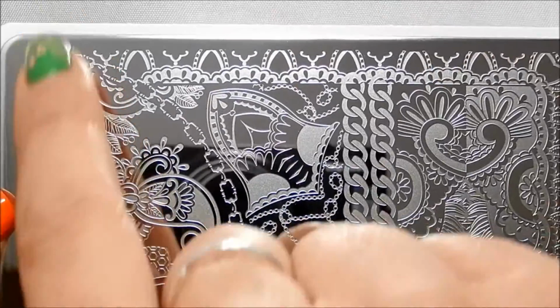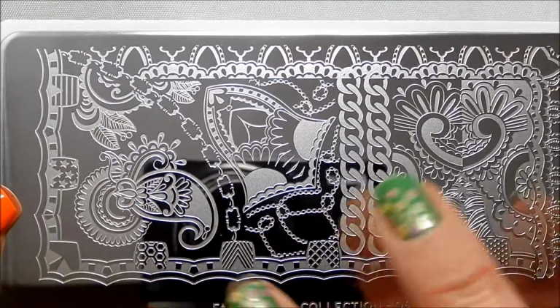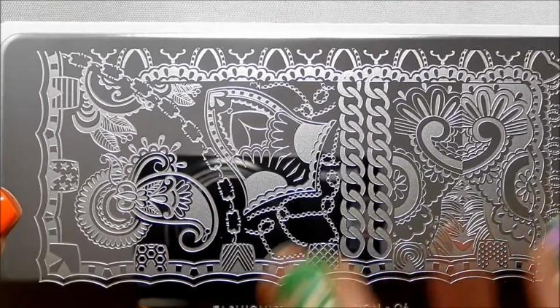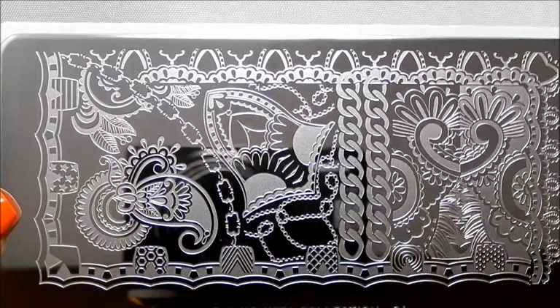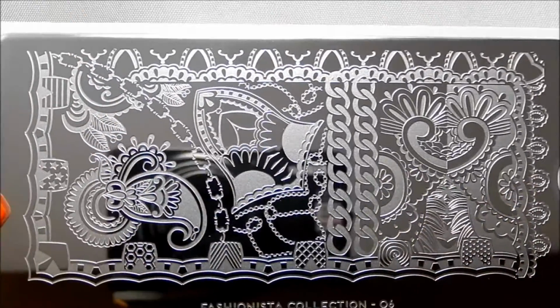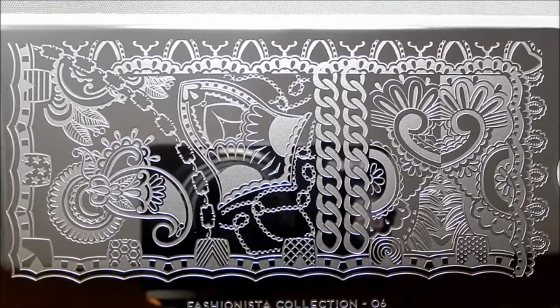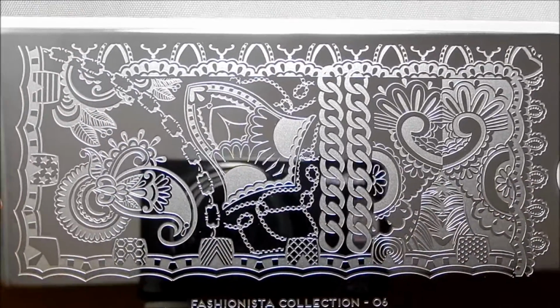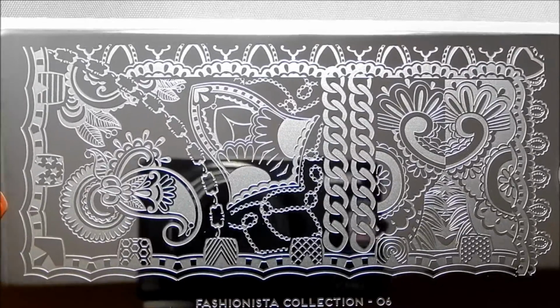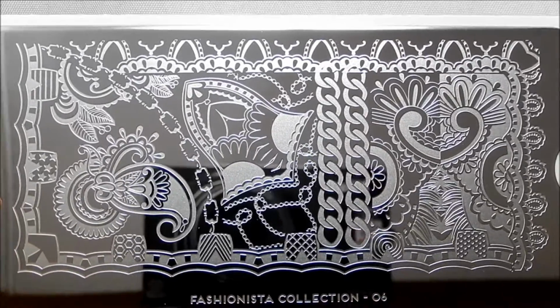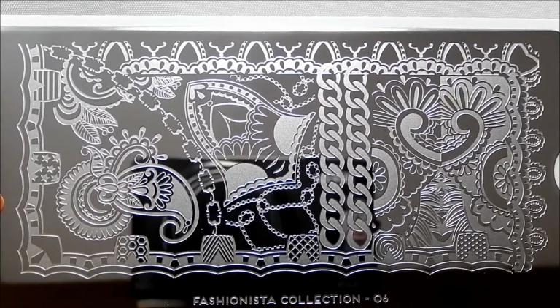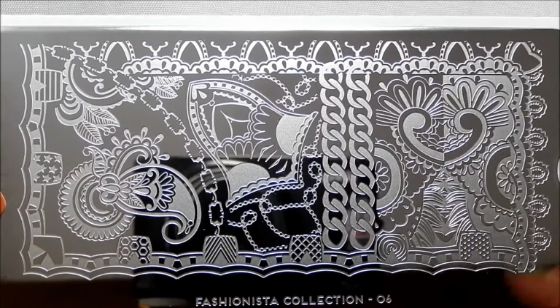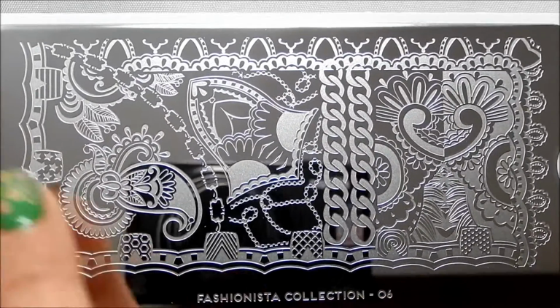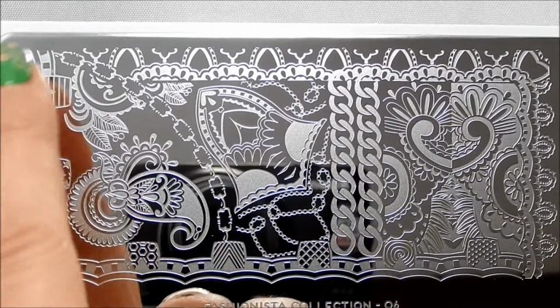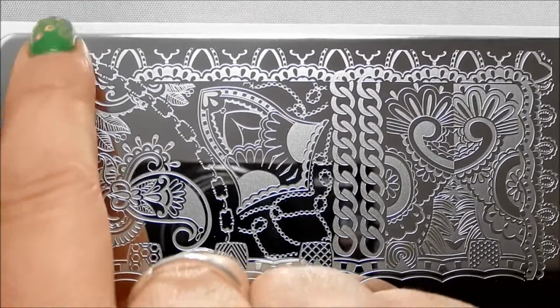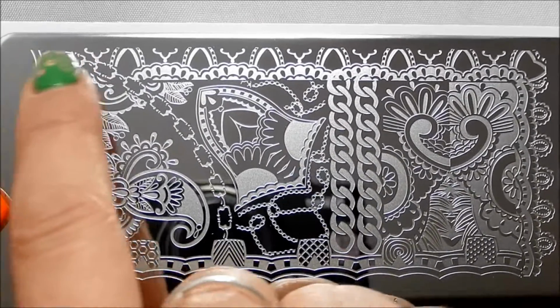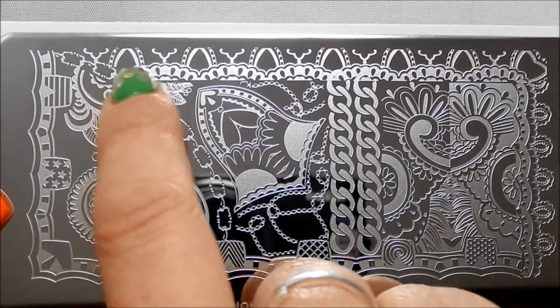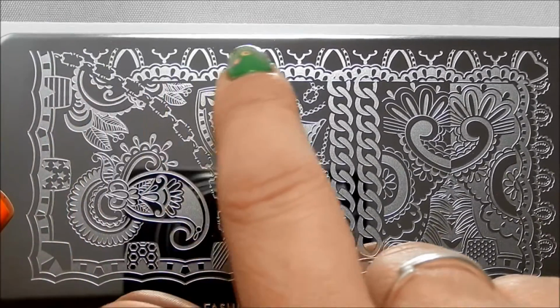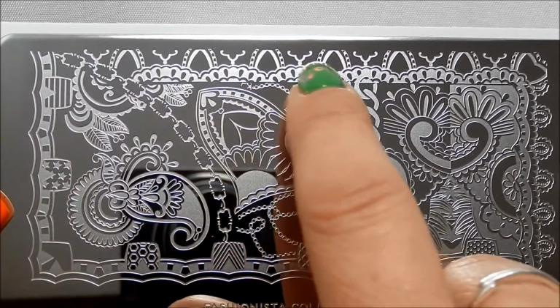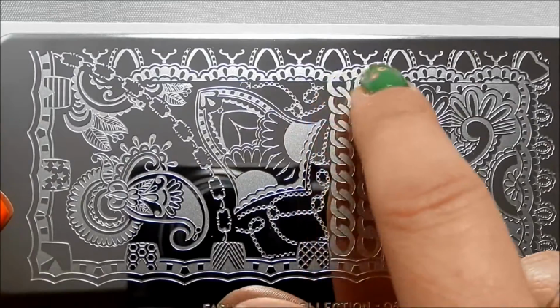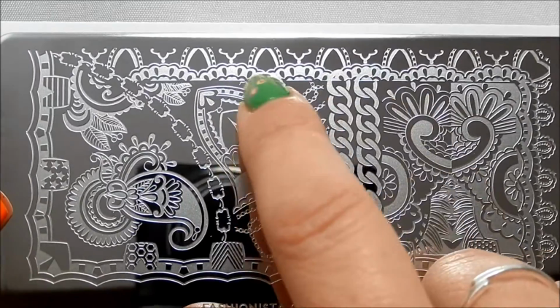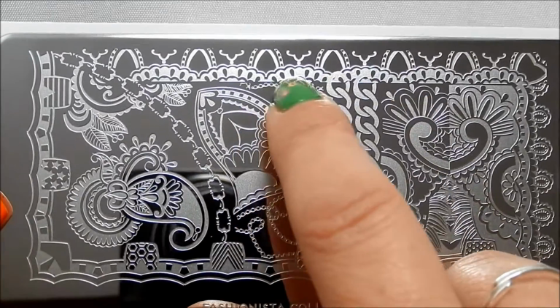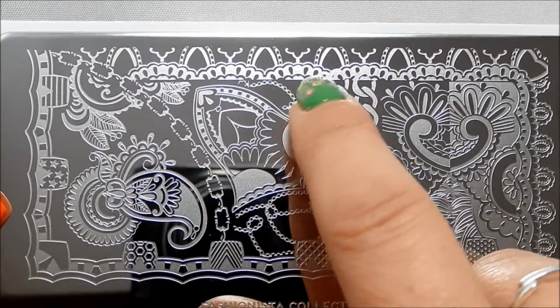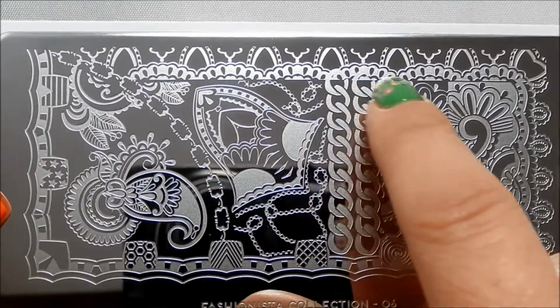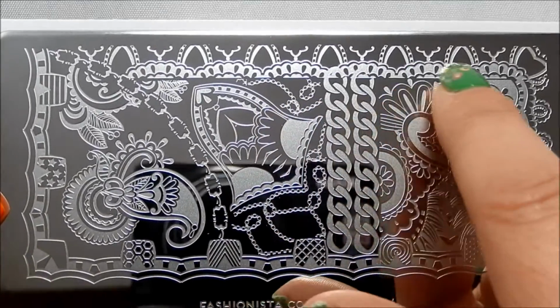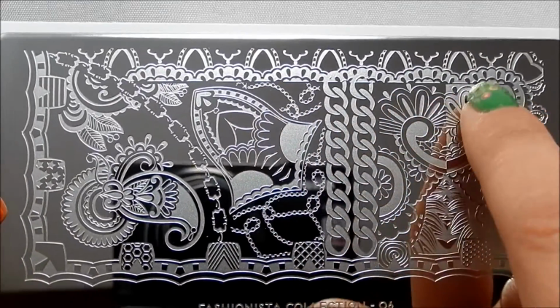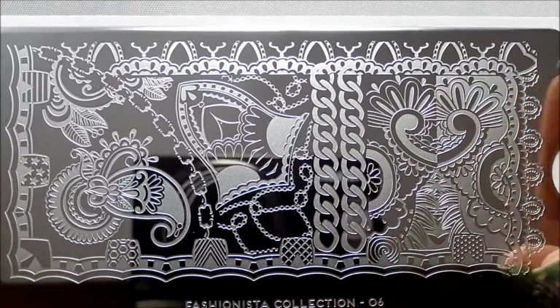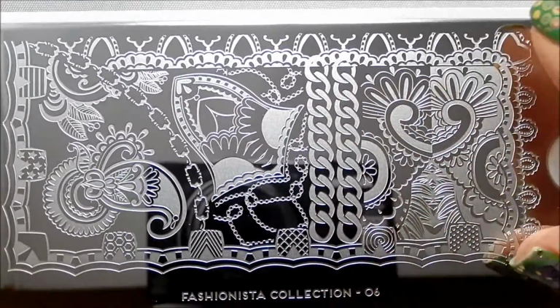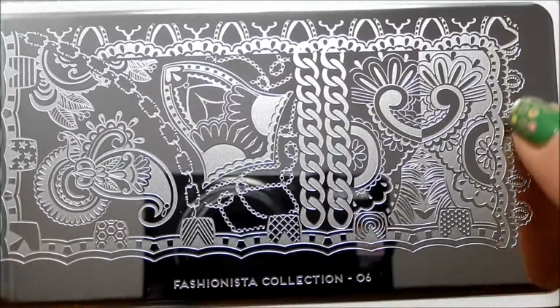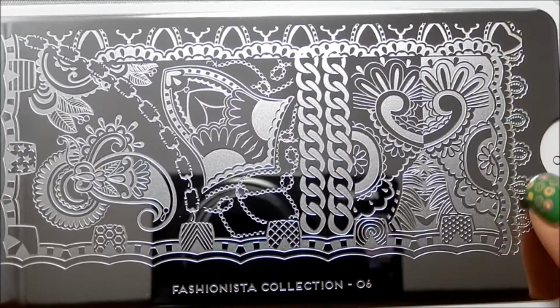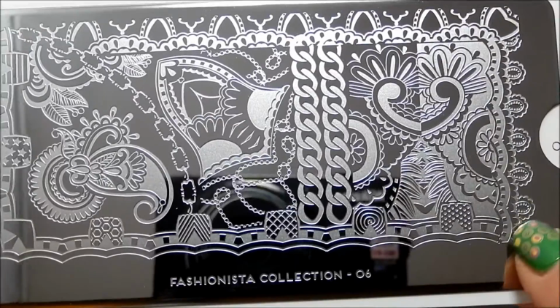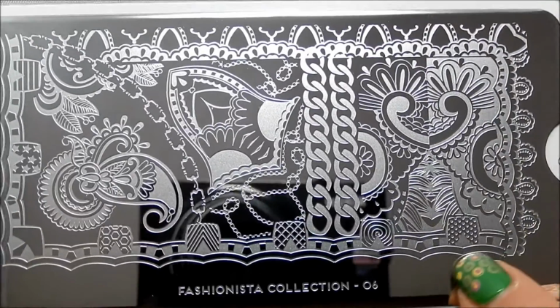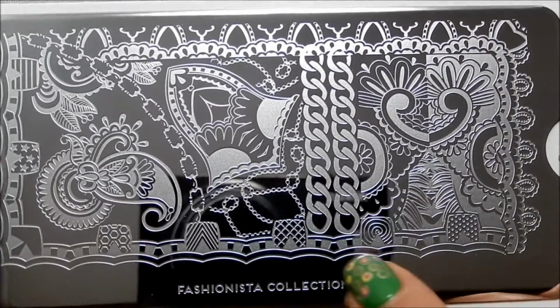This is a Fashionista plate, so it's supposed to be looking like fabric and kinds of designs you would see on clothes. This sort of mimics different patterns and maybe ribbons and edging that you would have along different garments or different kinds of laces.